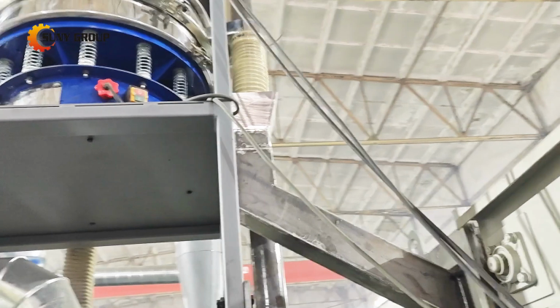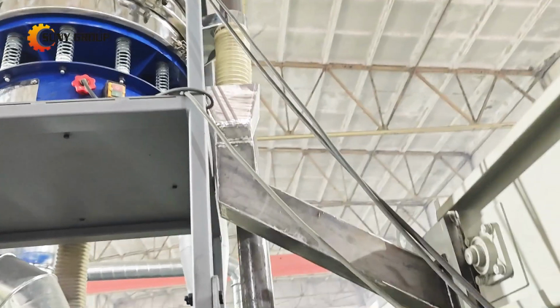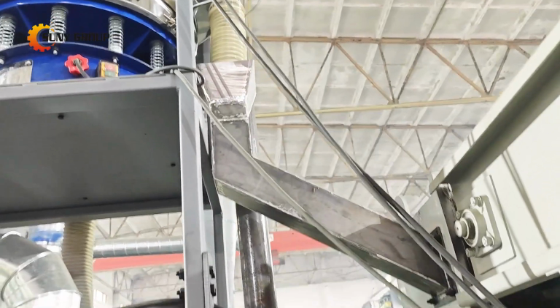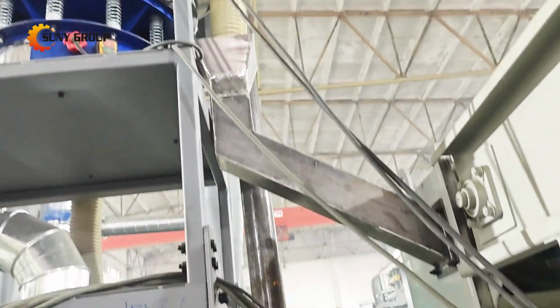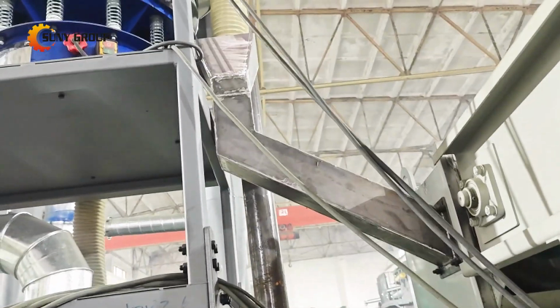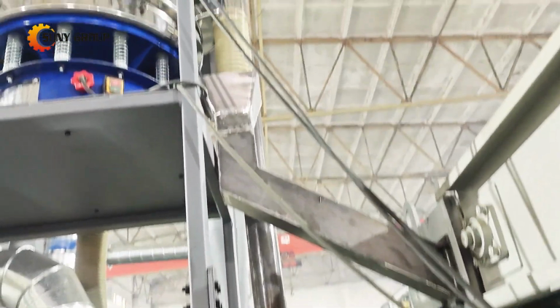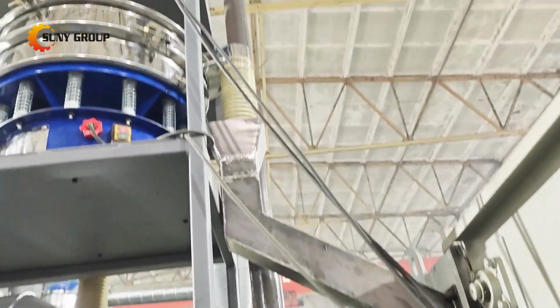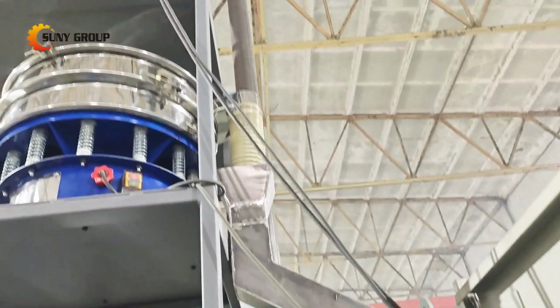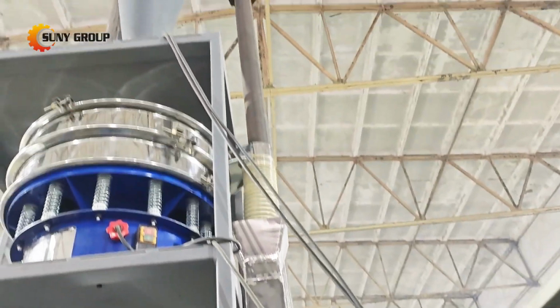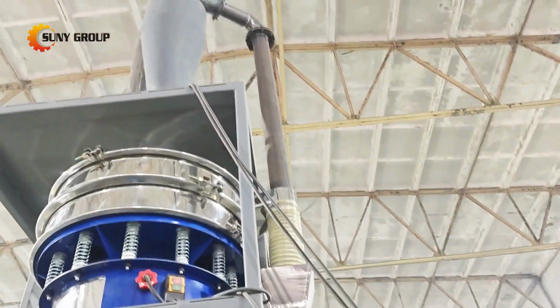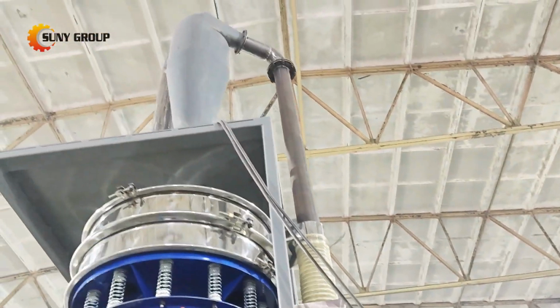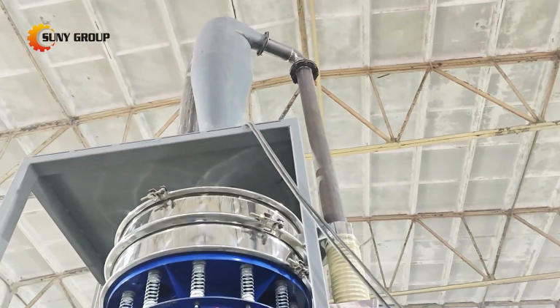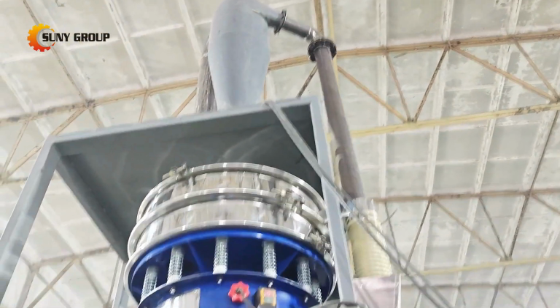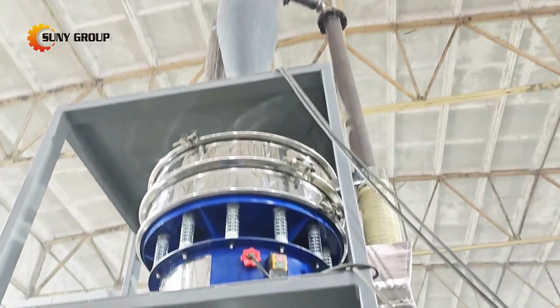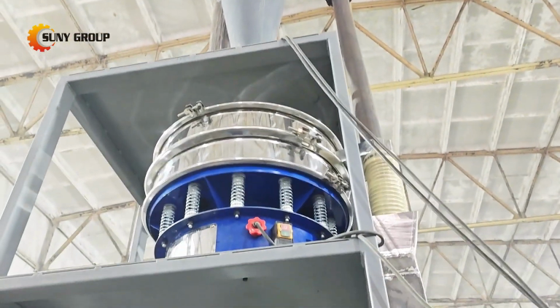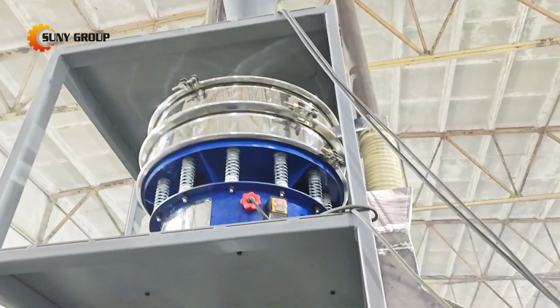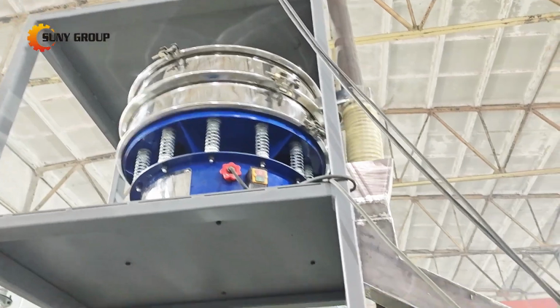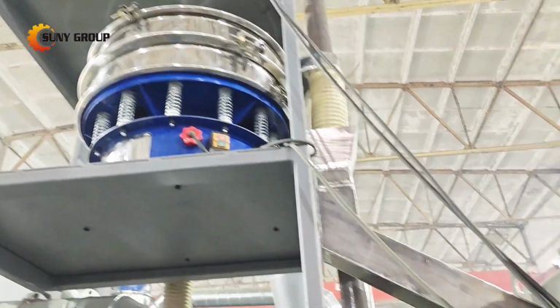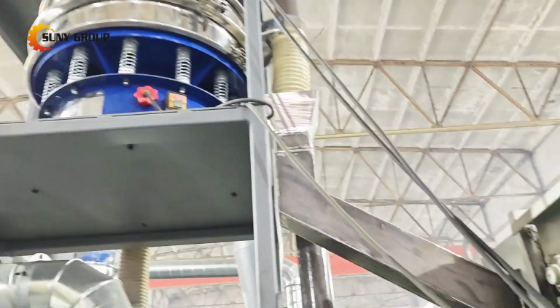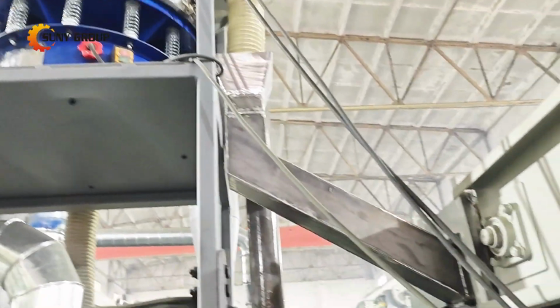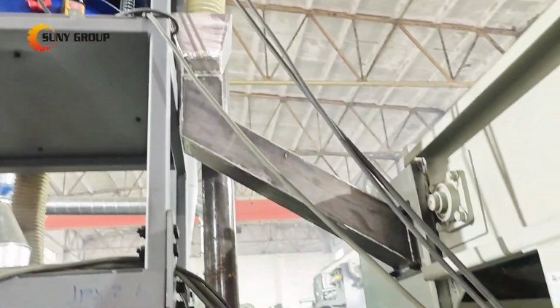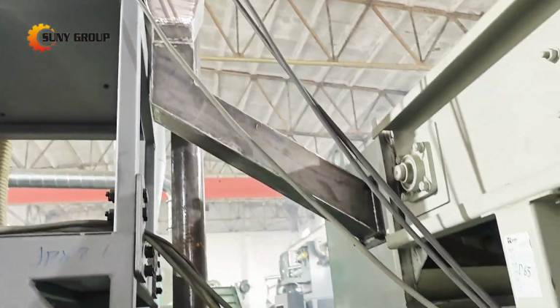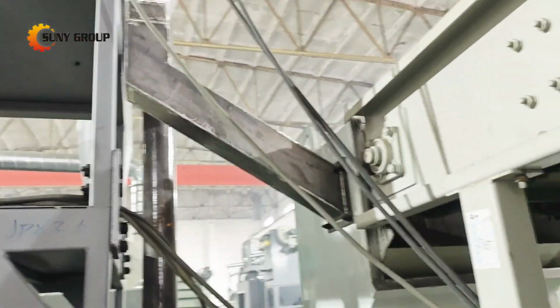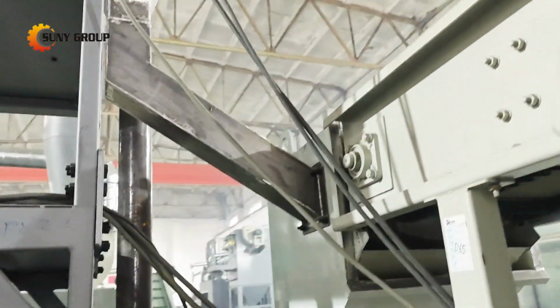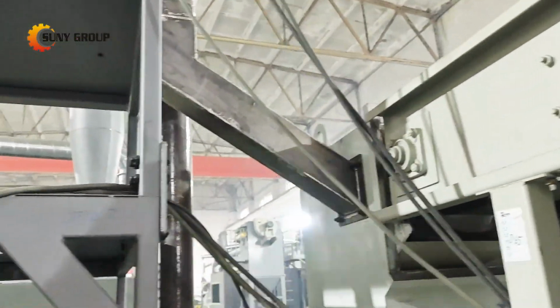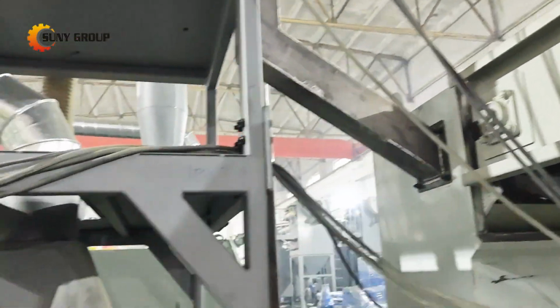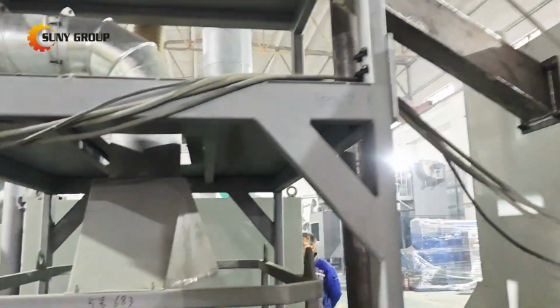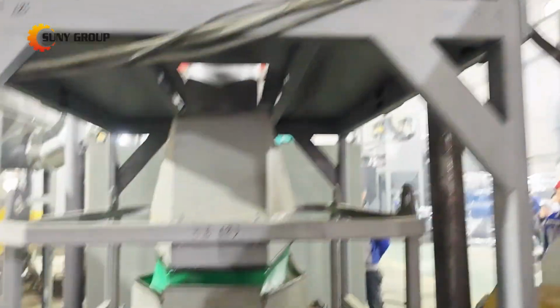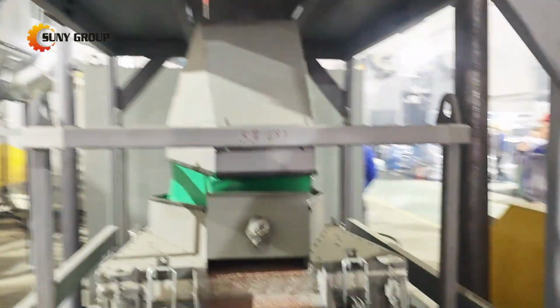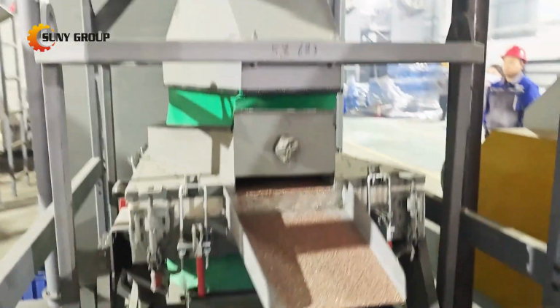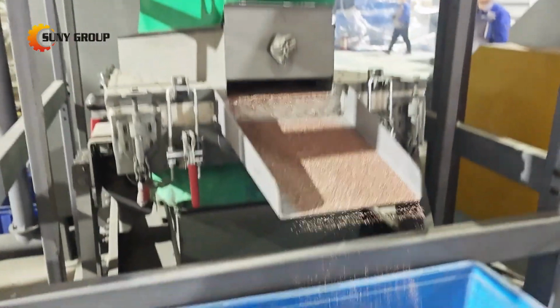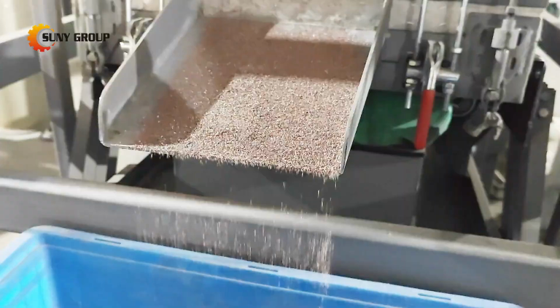Now it's time for the grinding mill. This machine pulverizes the crushed material into a fine powder. At this stage, the metals and non-metals are thoroughly mixed — but don't worry, they will separate it soon.